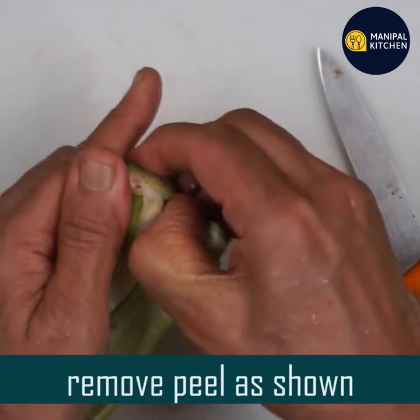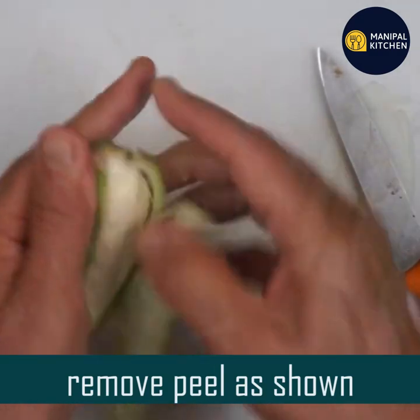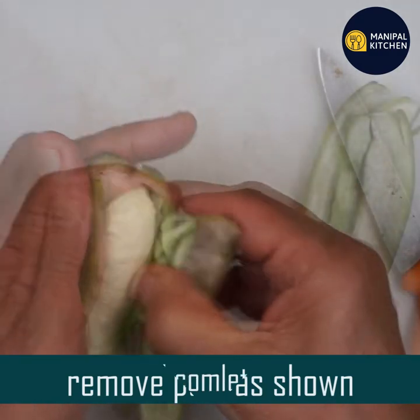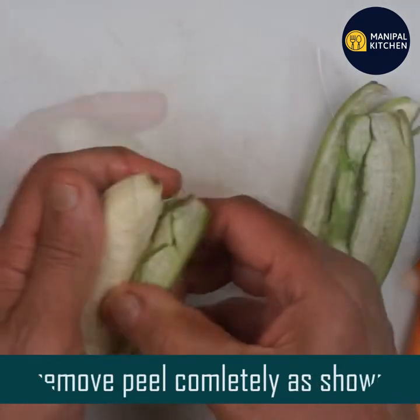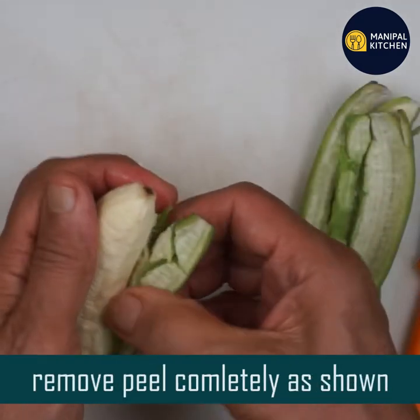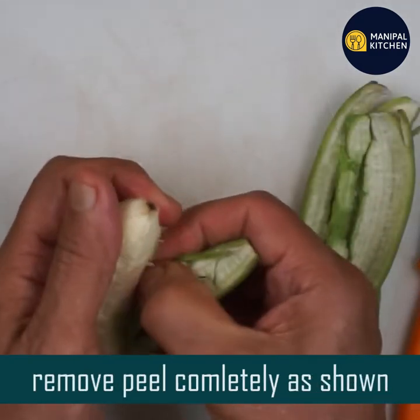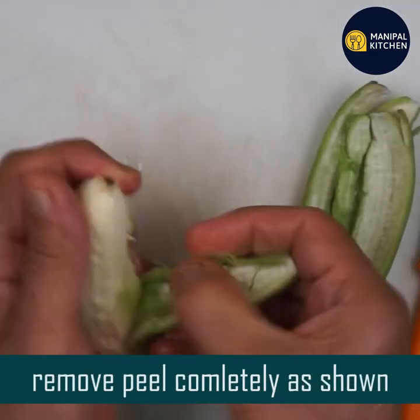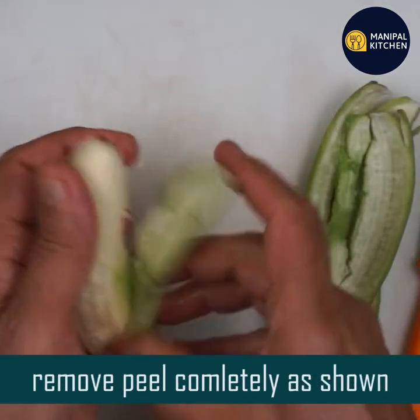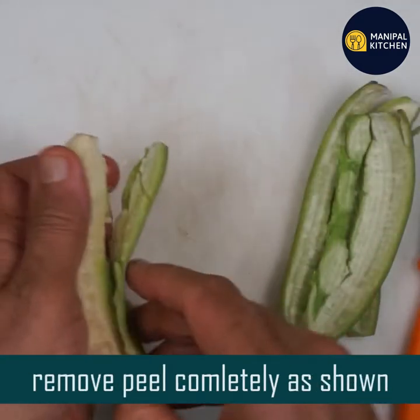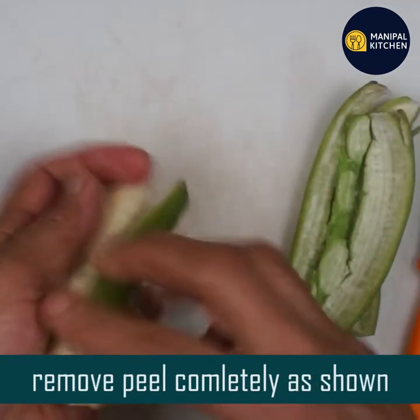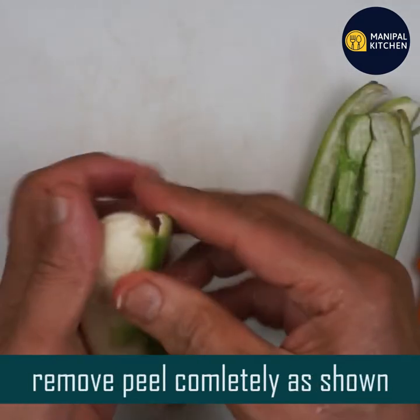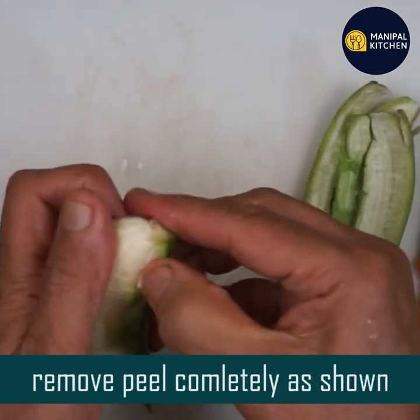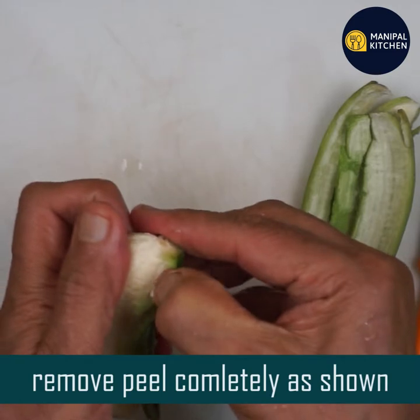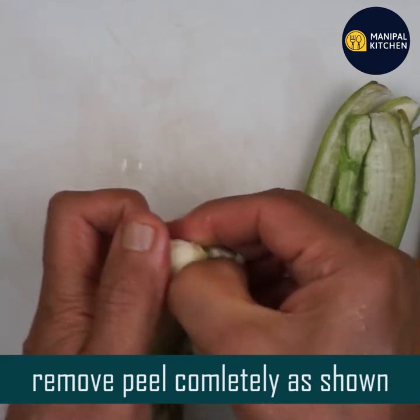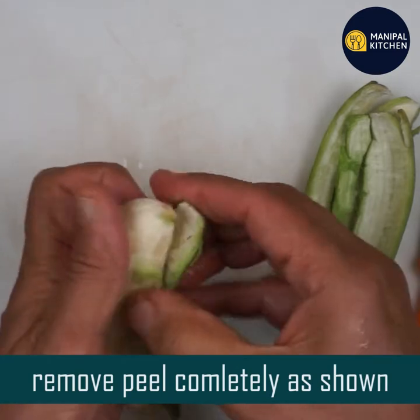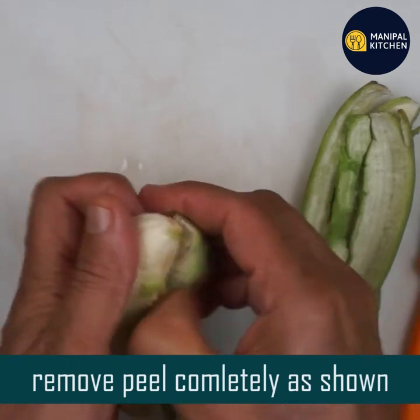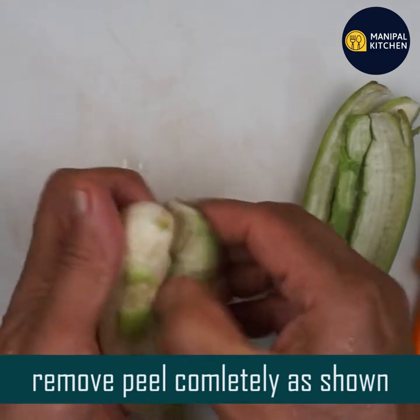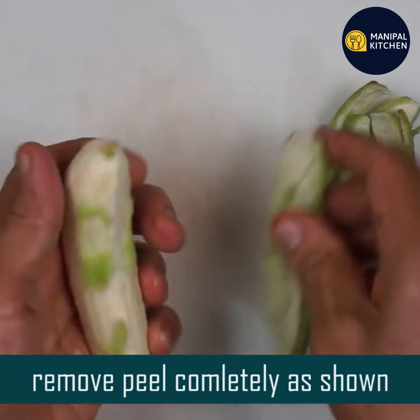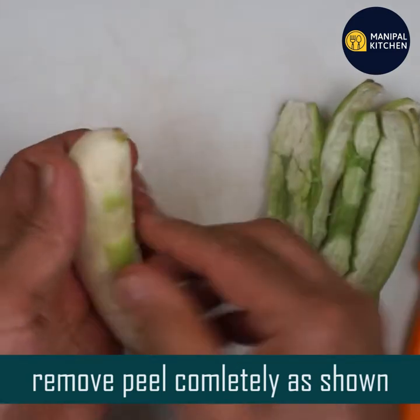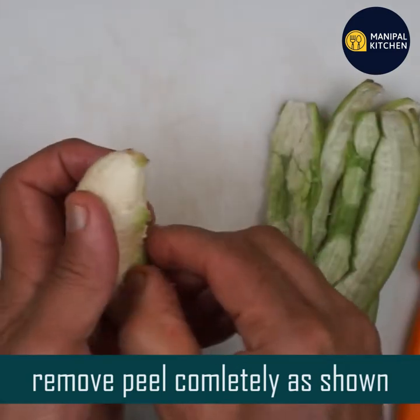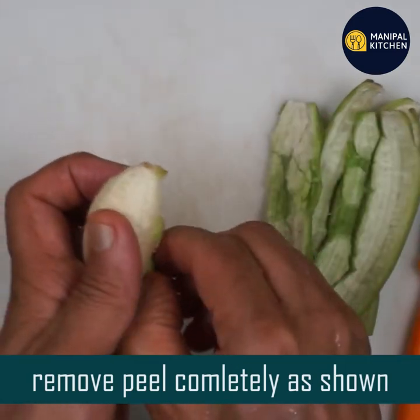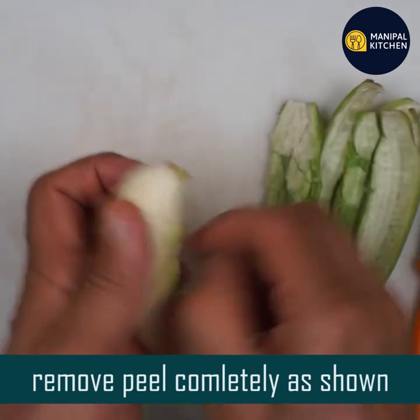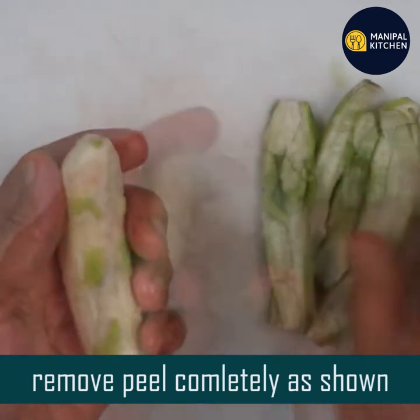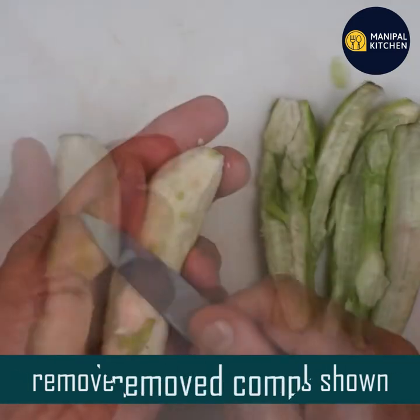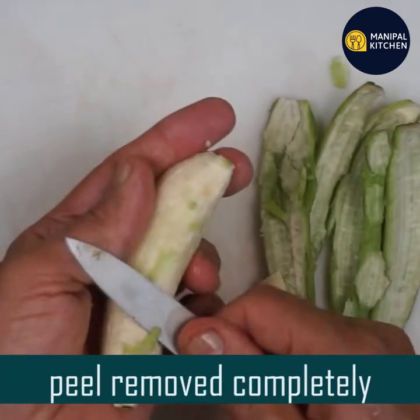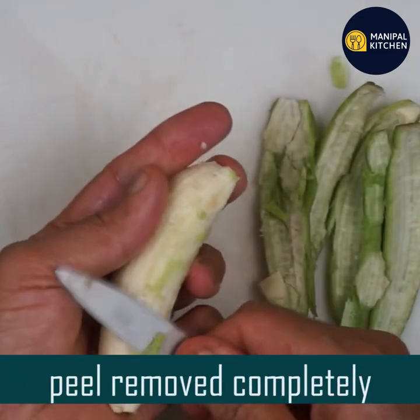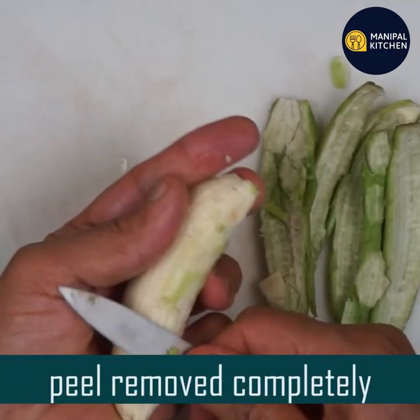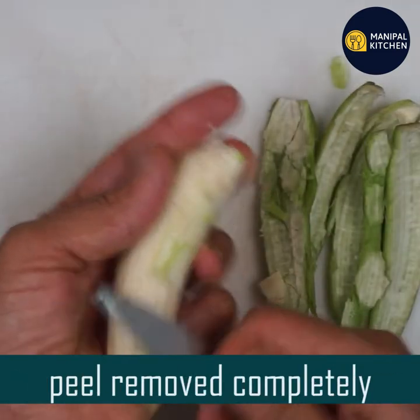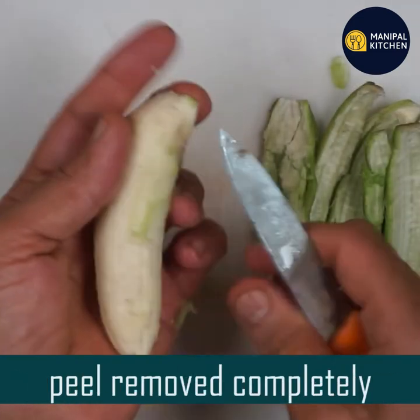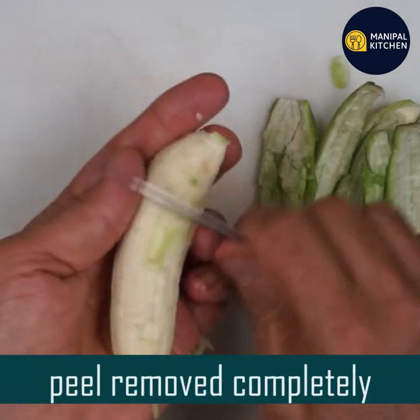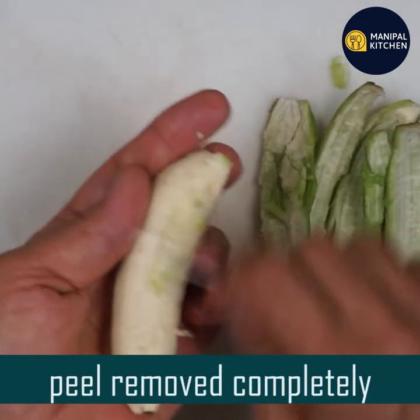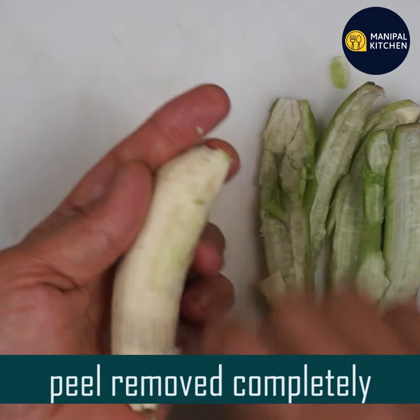Vitamin C, B6 and C. Vitamin C will boost the immunity. Antioxidants will protect our body.